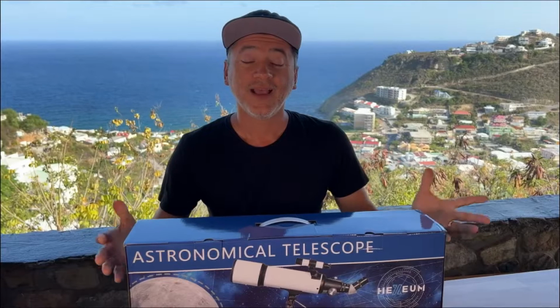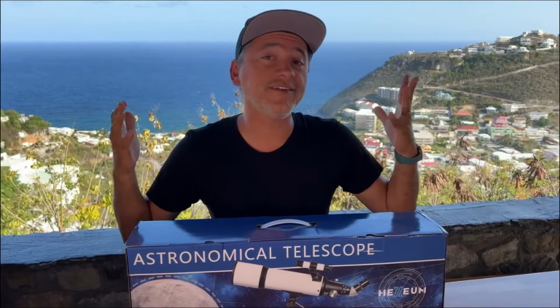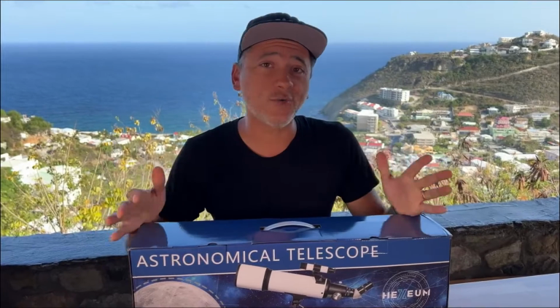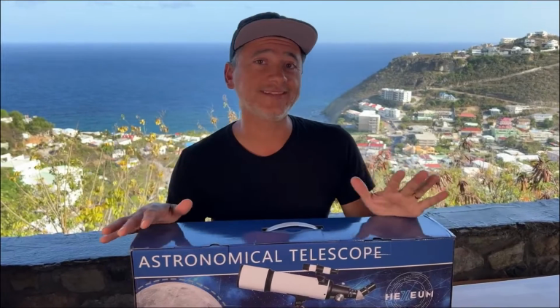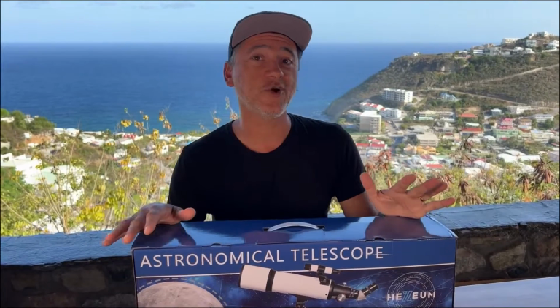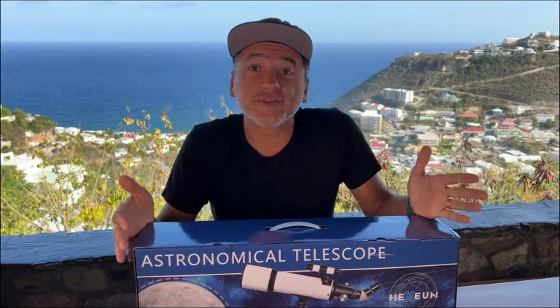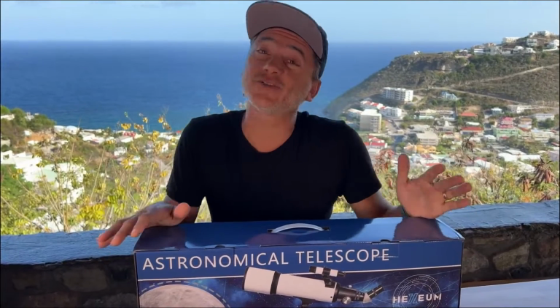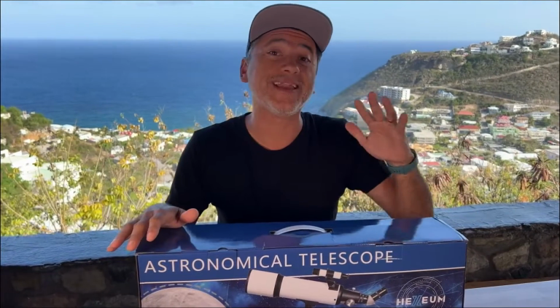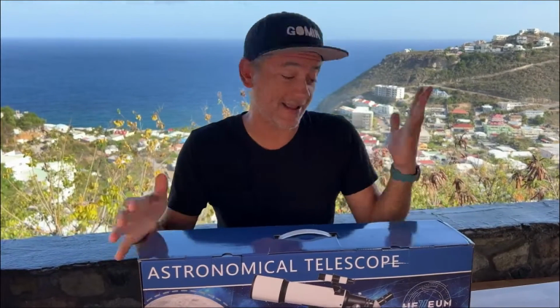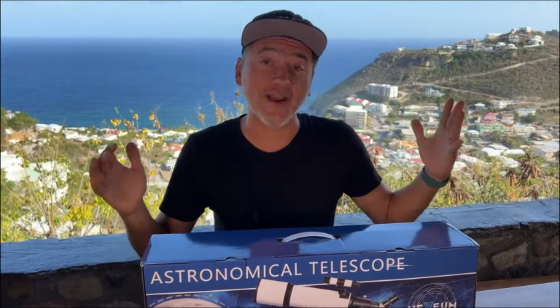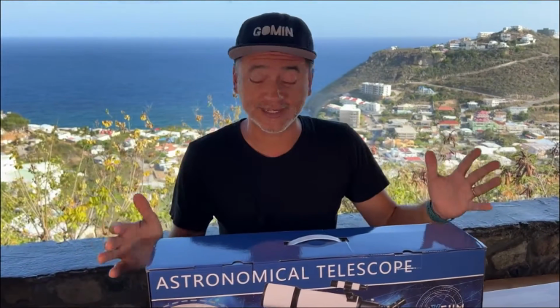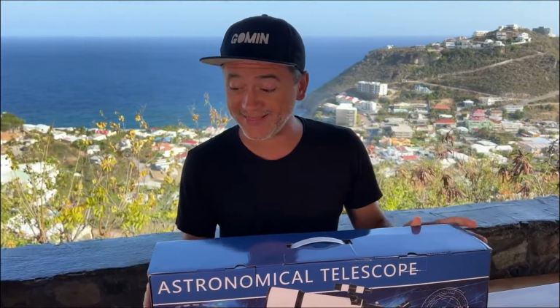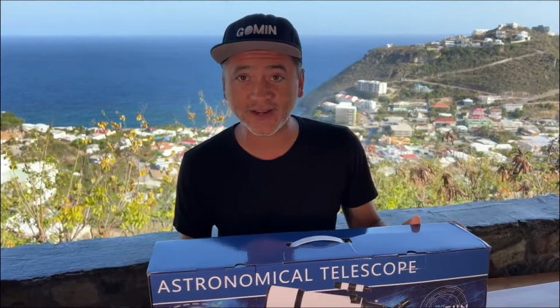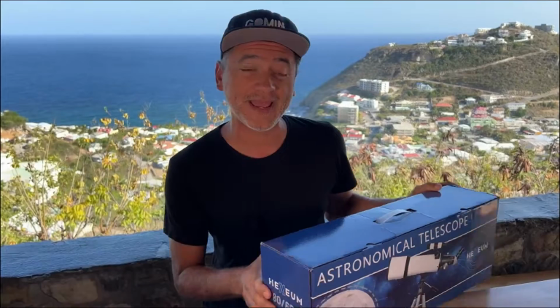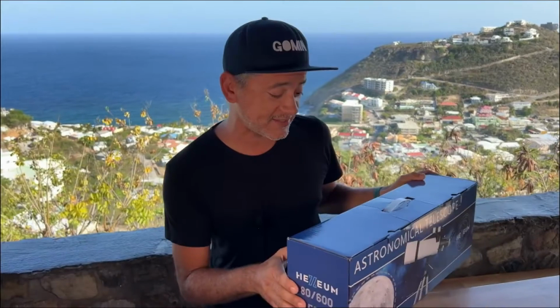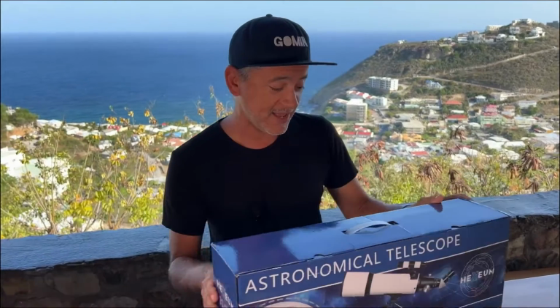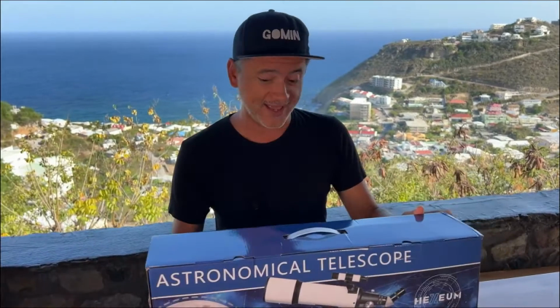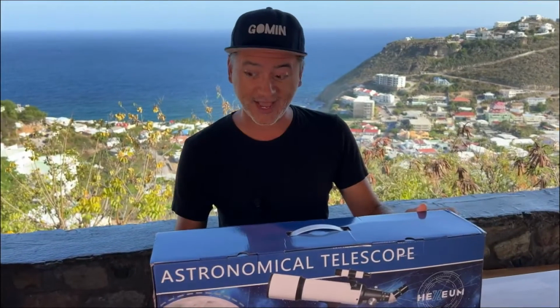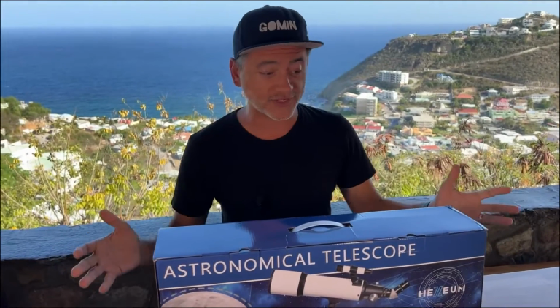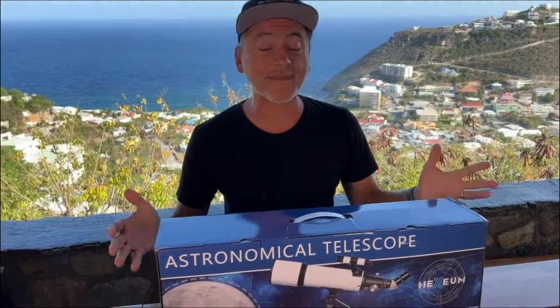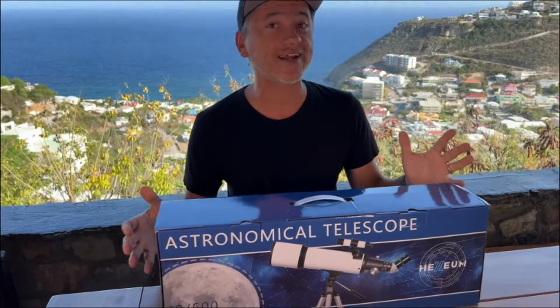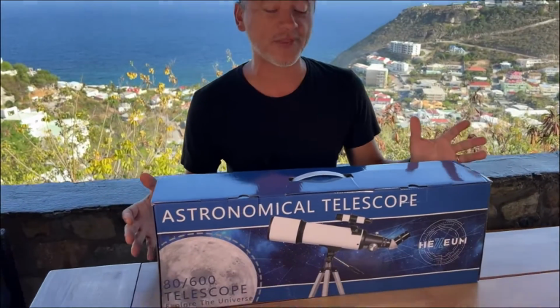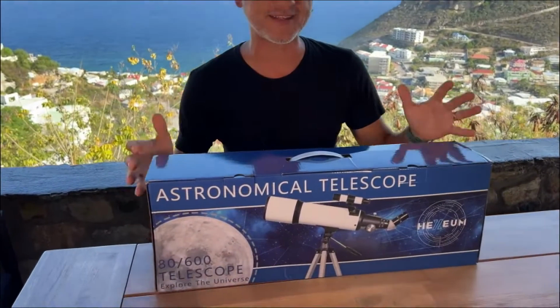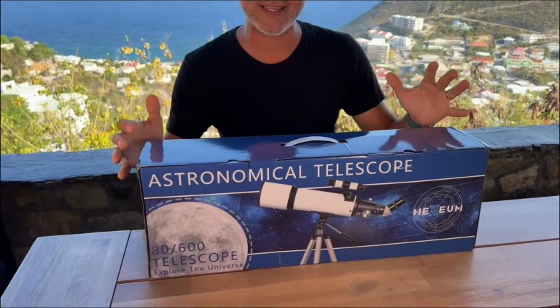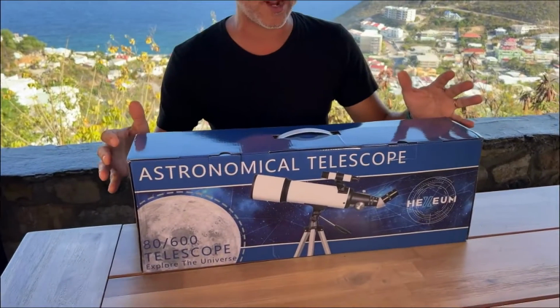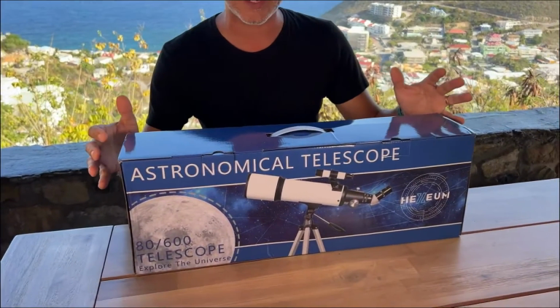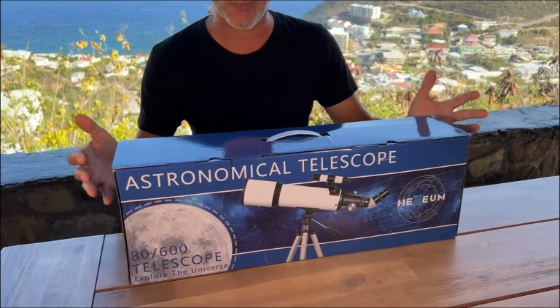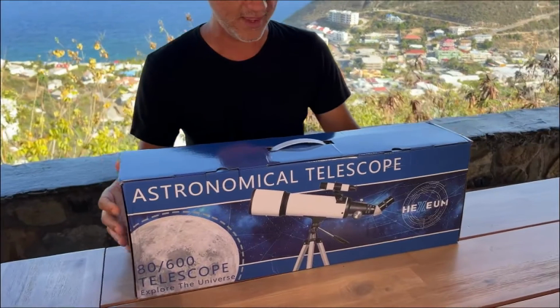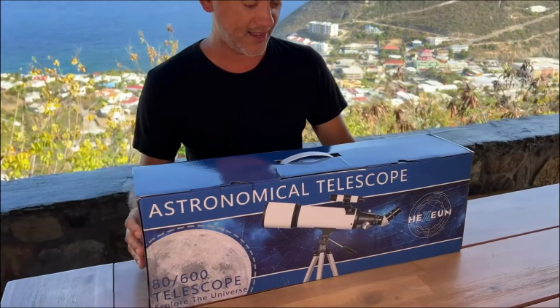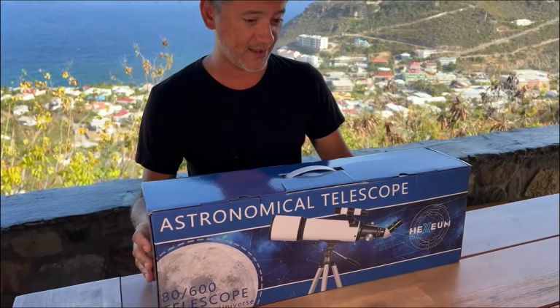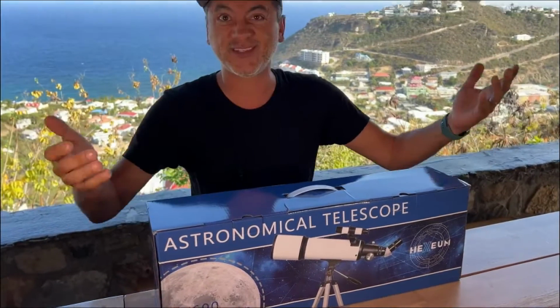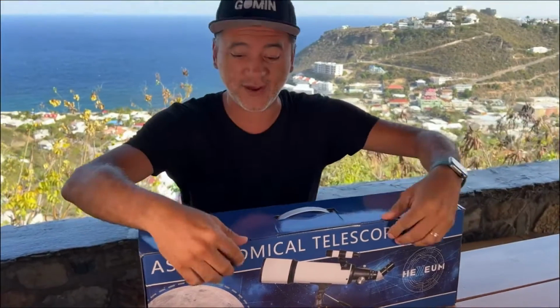I haven't owned or used a telescope in a very long time, and this one from Hexium has just arrived. I'm excited to open the box, see what it comes with, and just test it out.